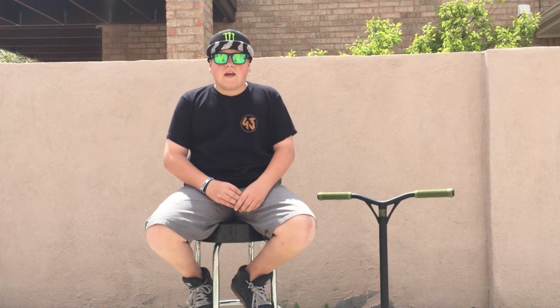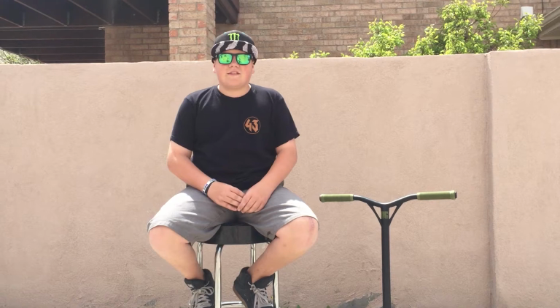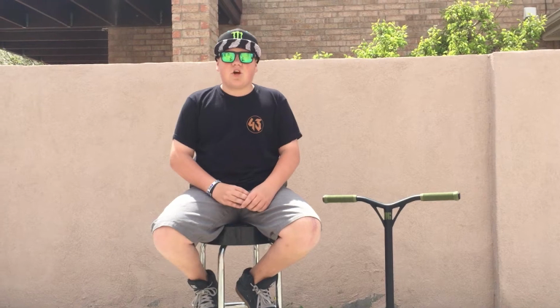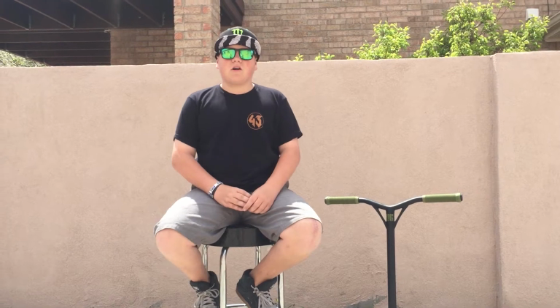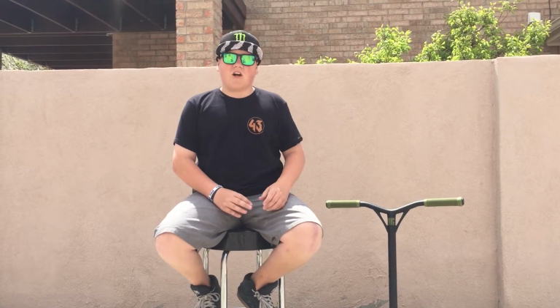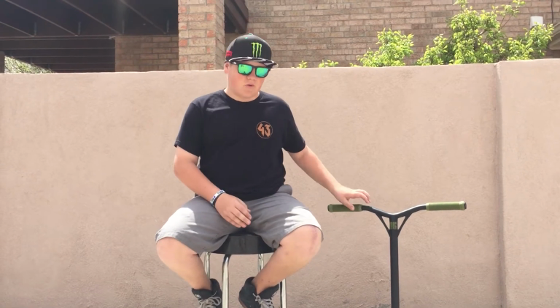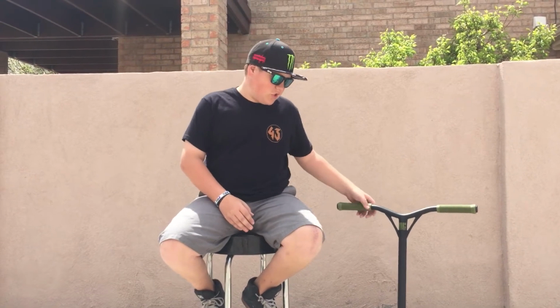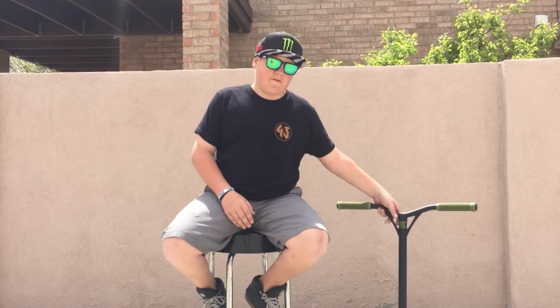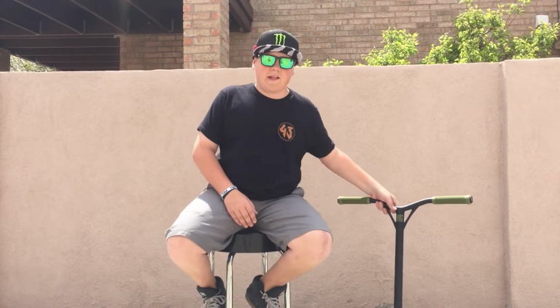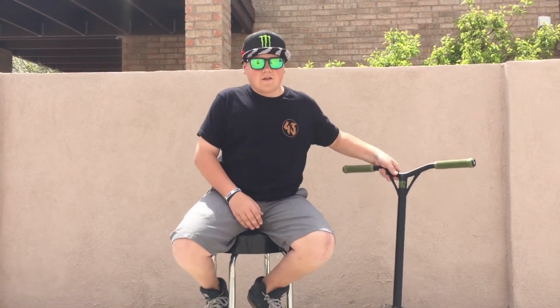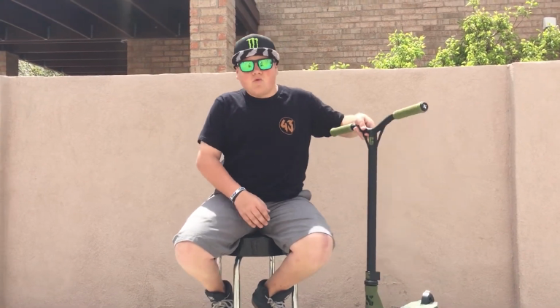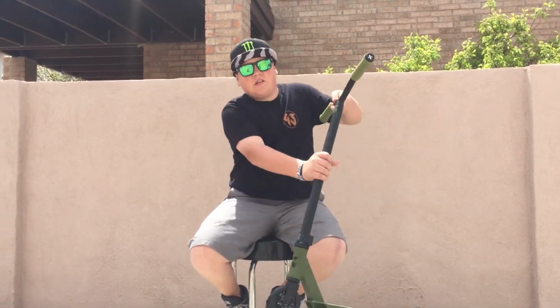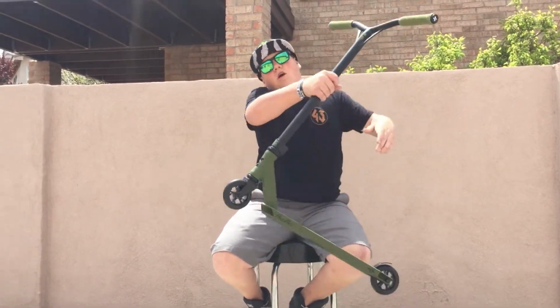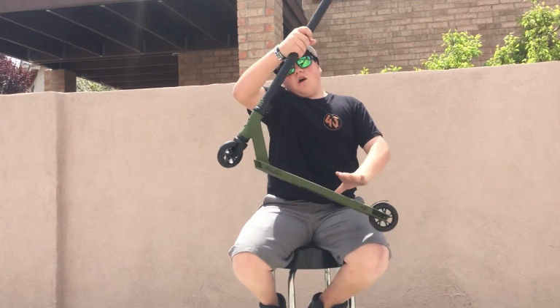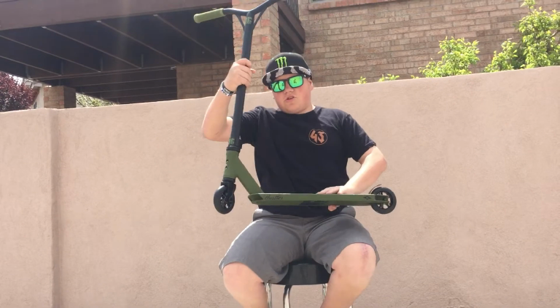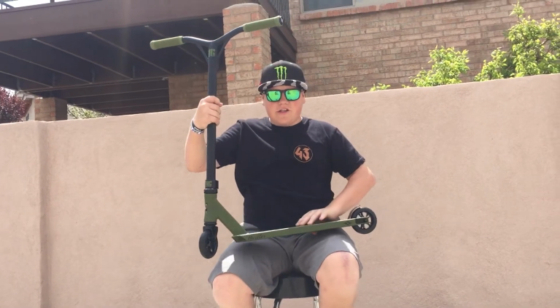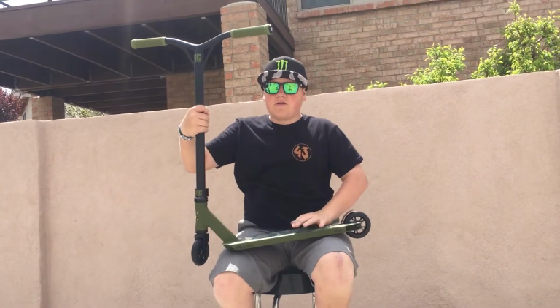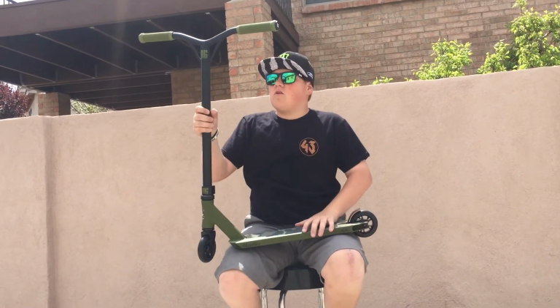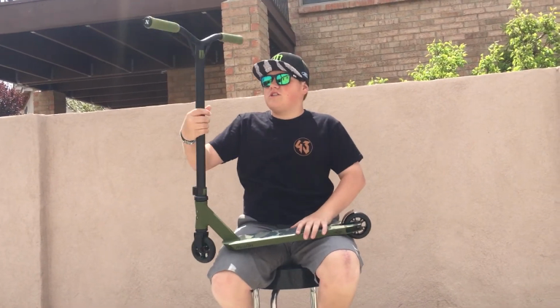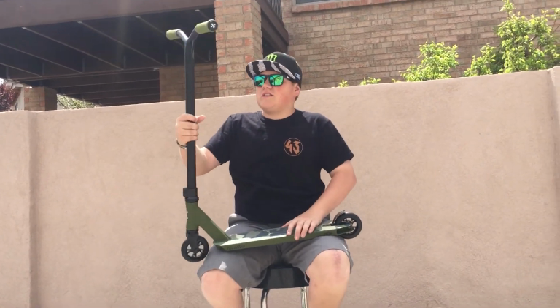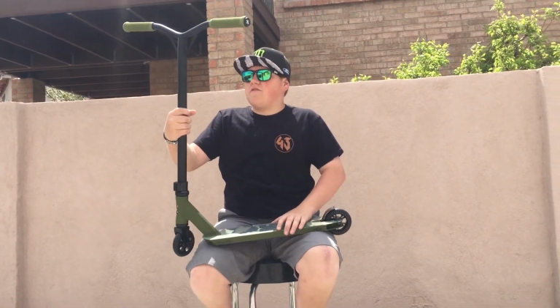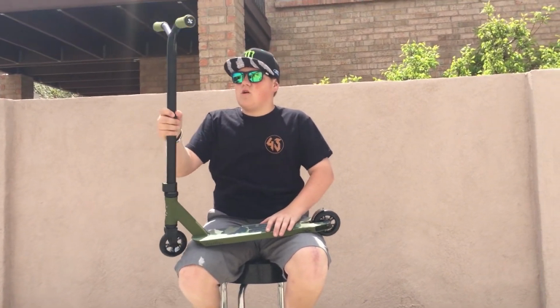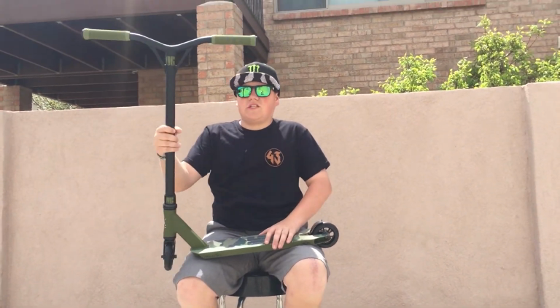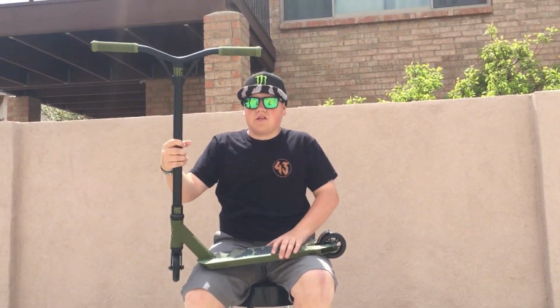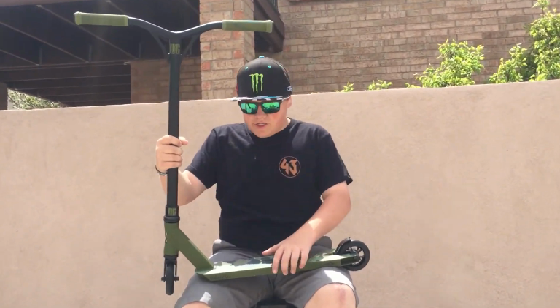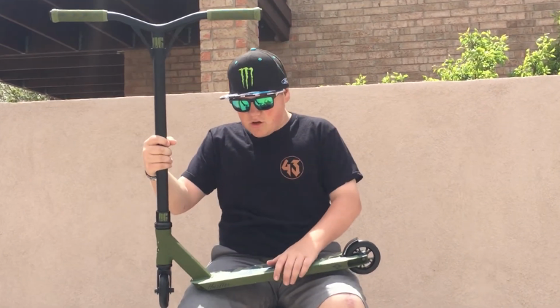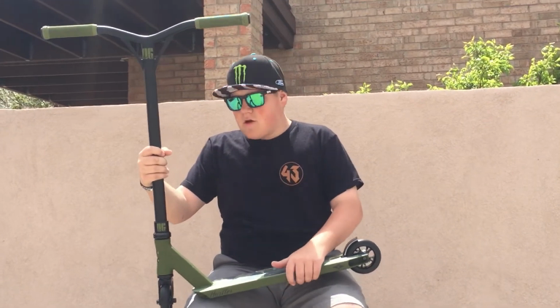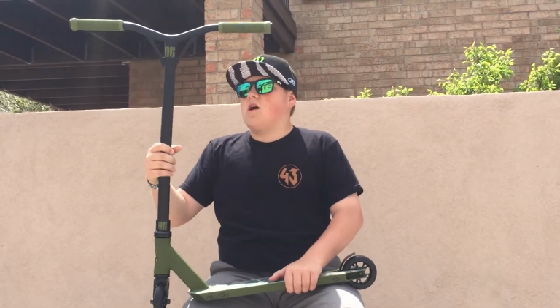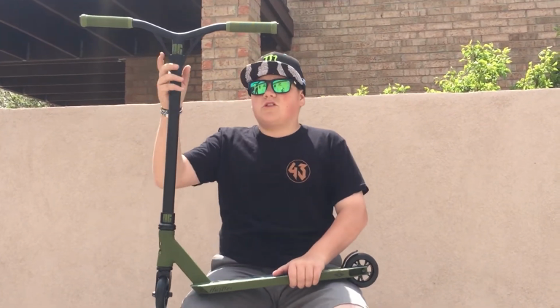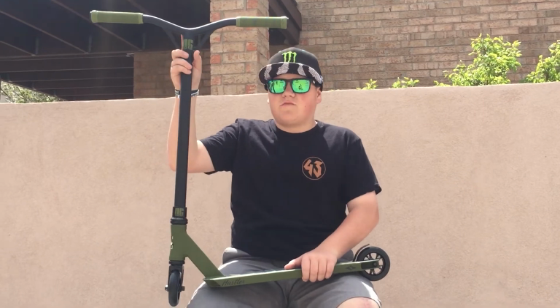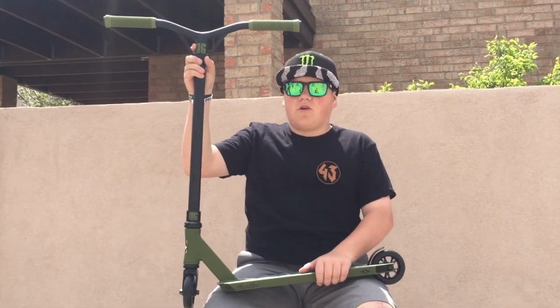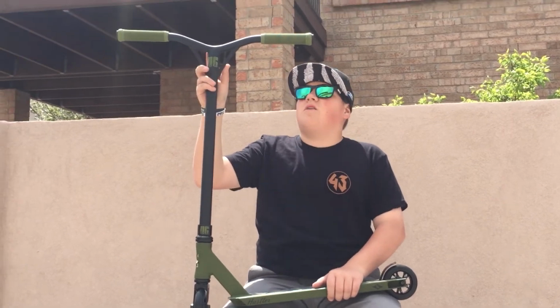Hey guys, this is Sean Pox from Toxic Pro Skaters and I'm reviewing the Sacrifice OG Series Hustler Edition. We're going to start from top and go to bottom.